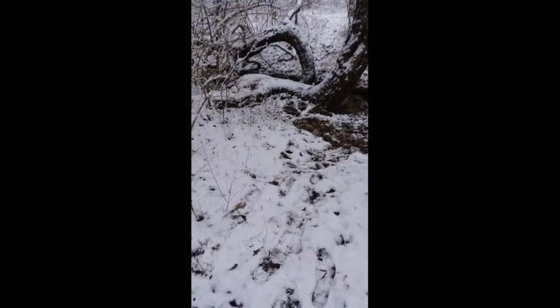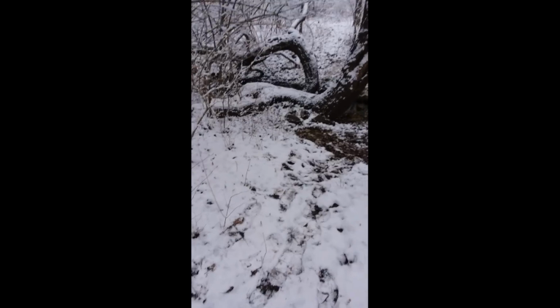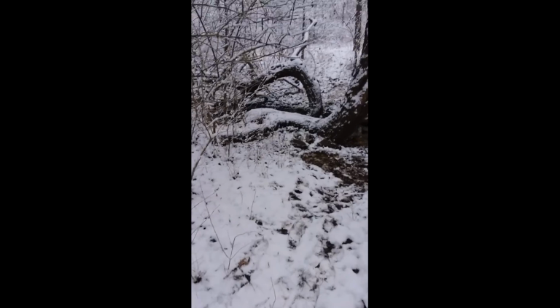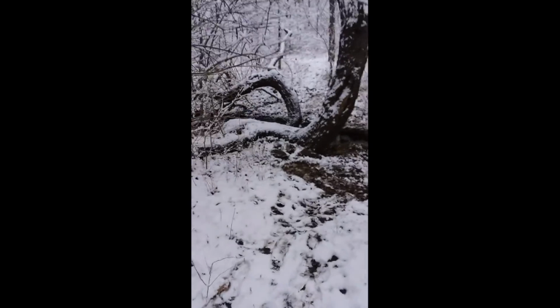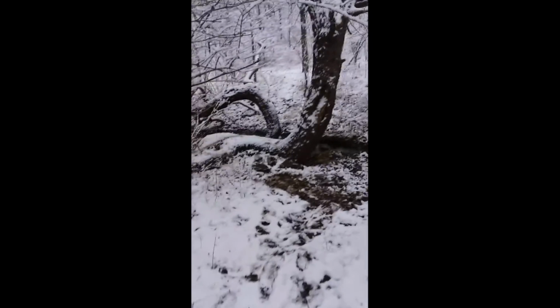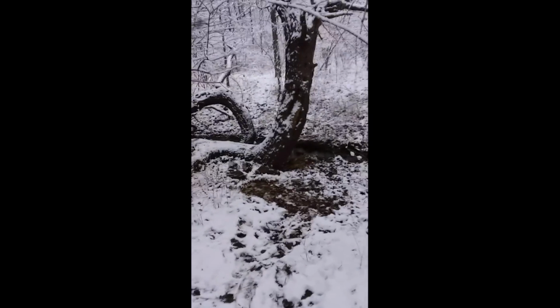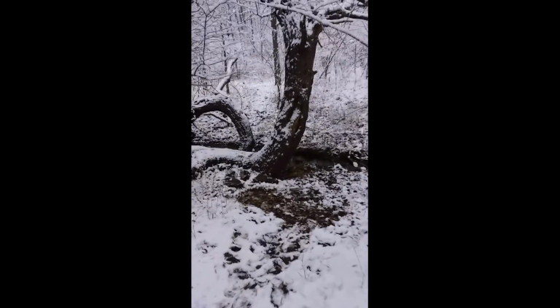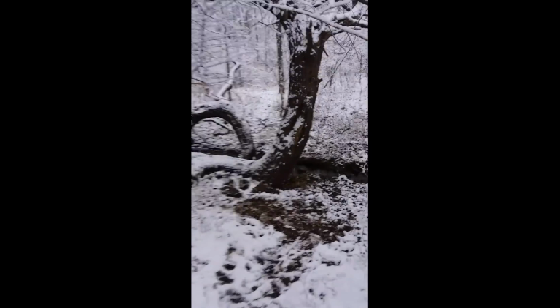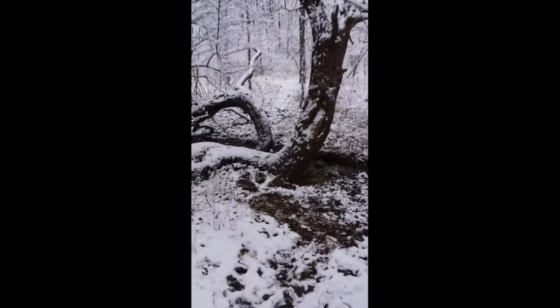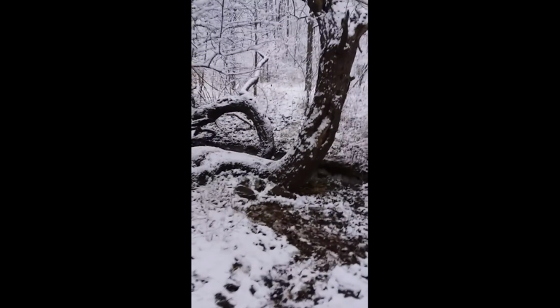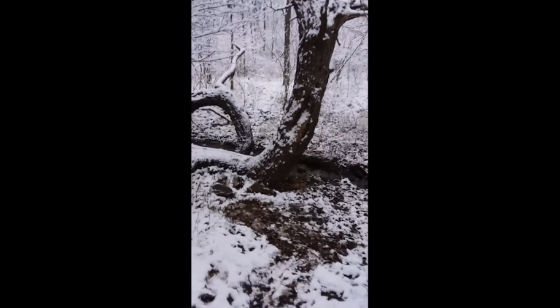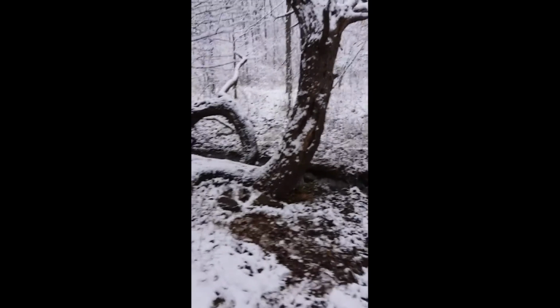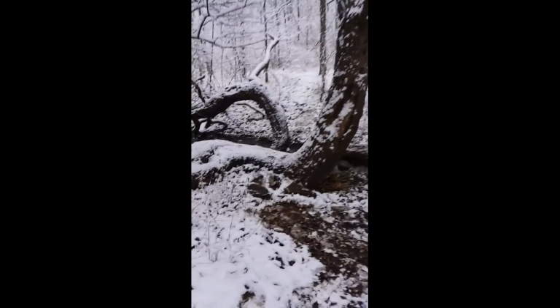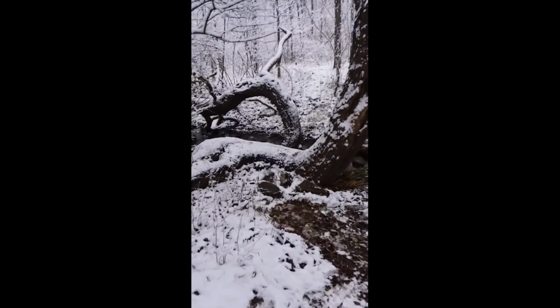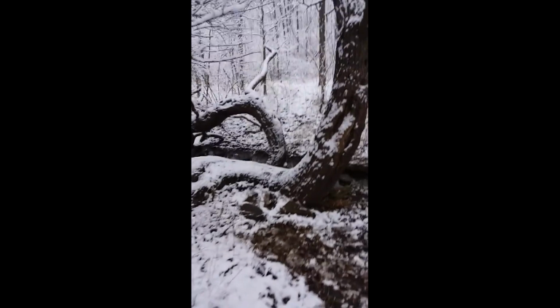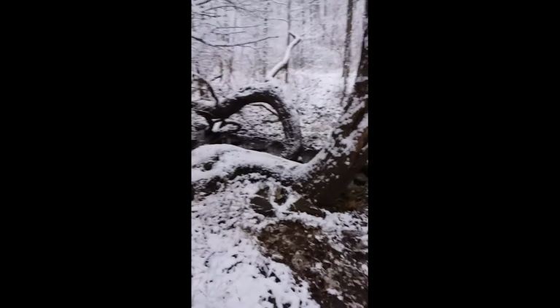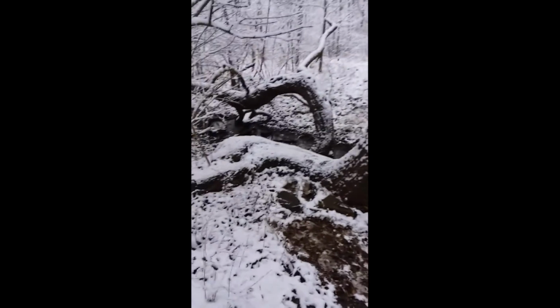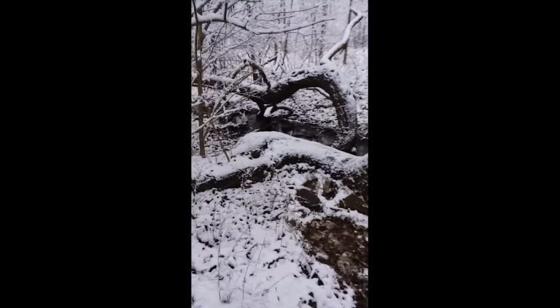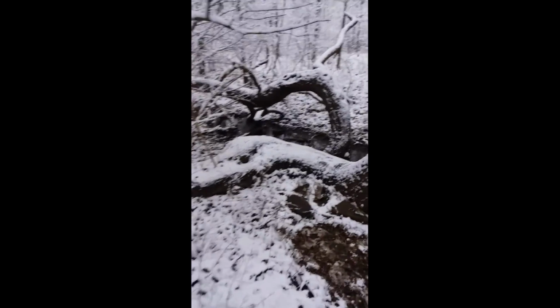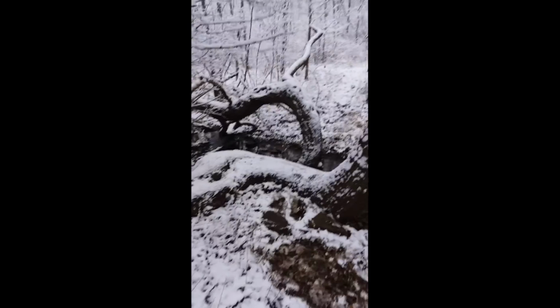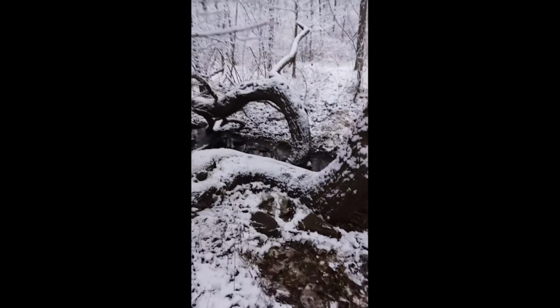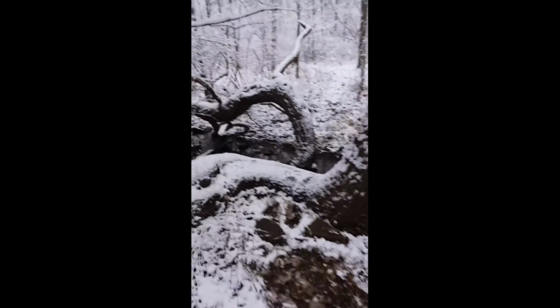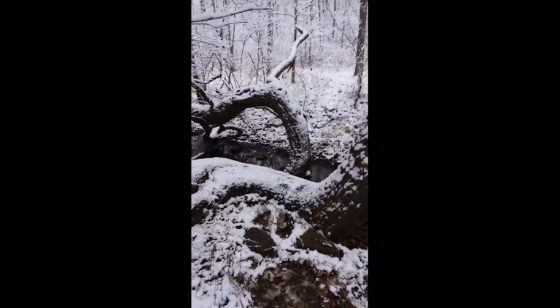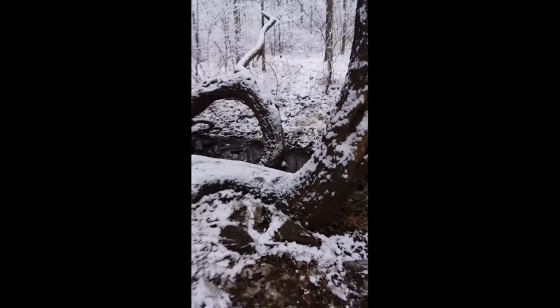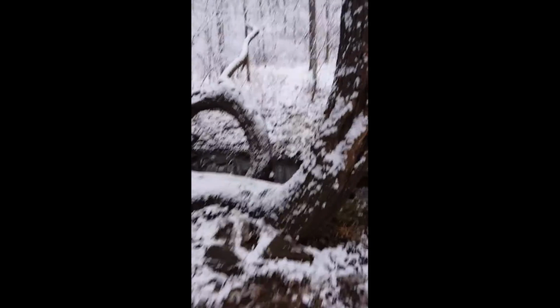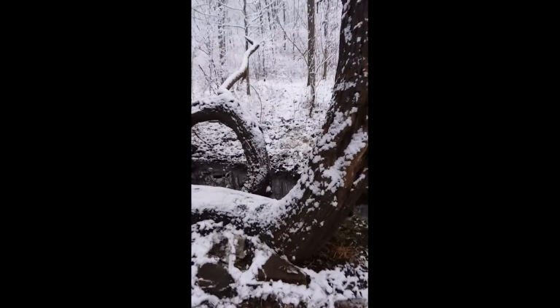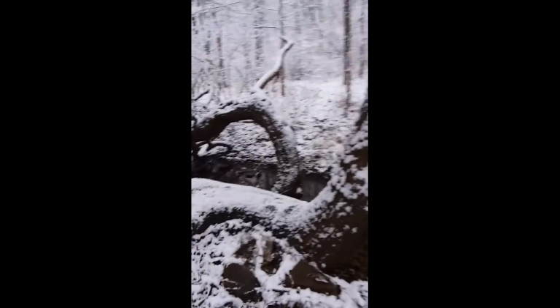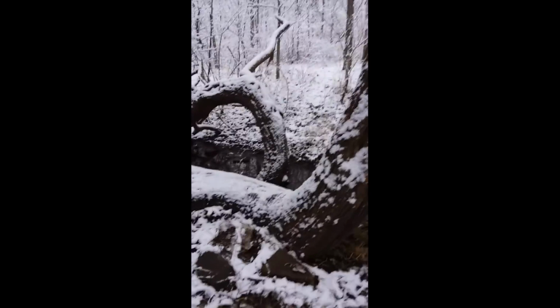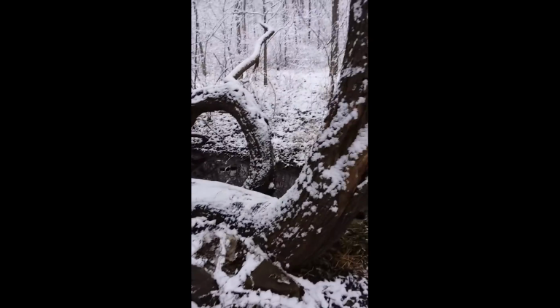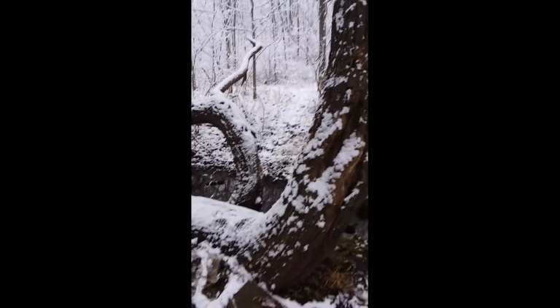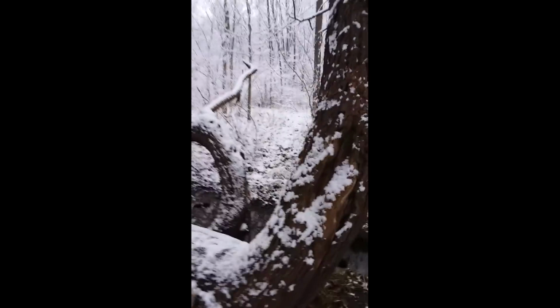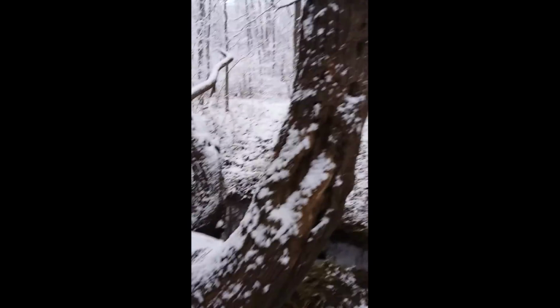This is a tree near my house, and it is really a neat tree. I like to come here and say hi every now and then.